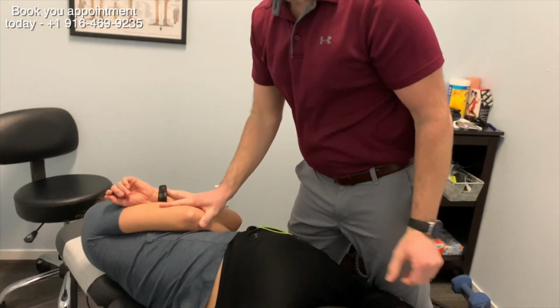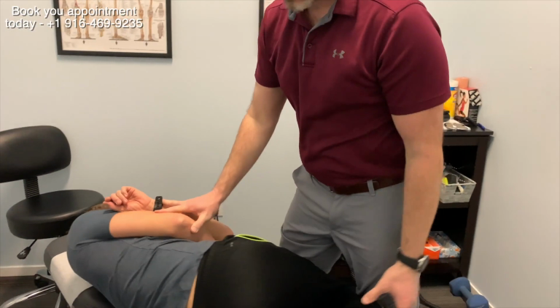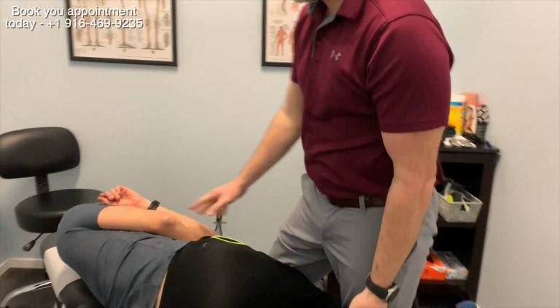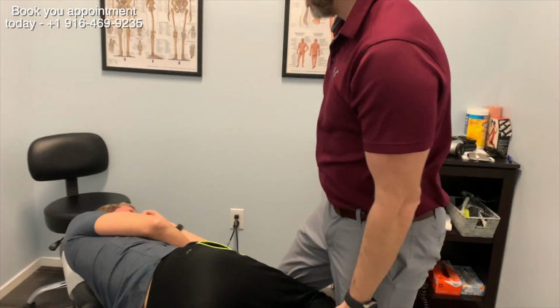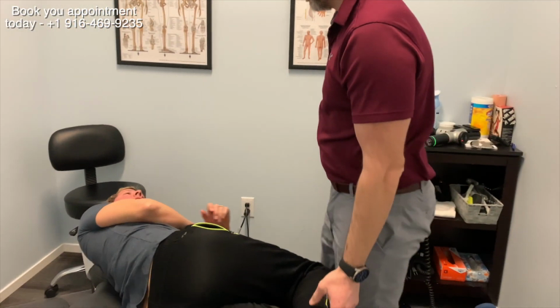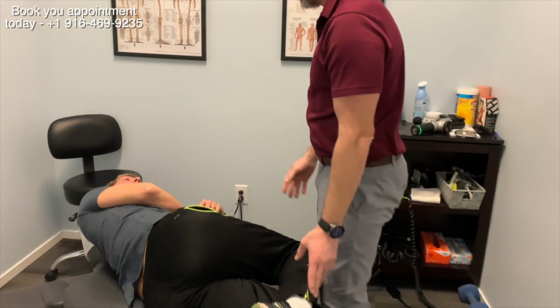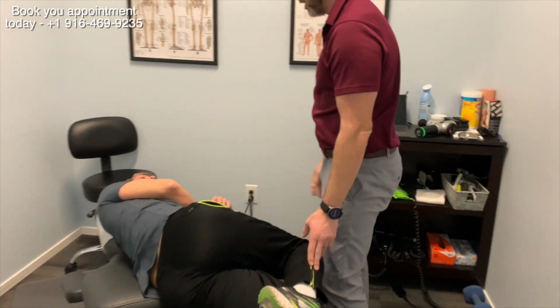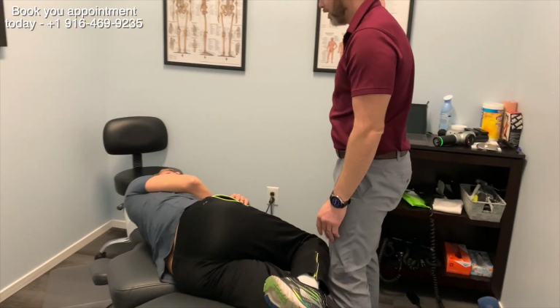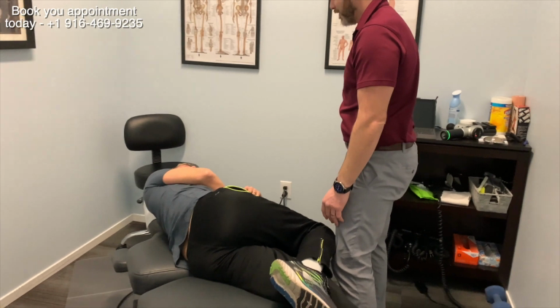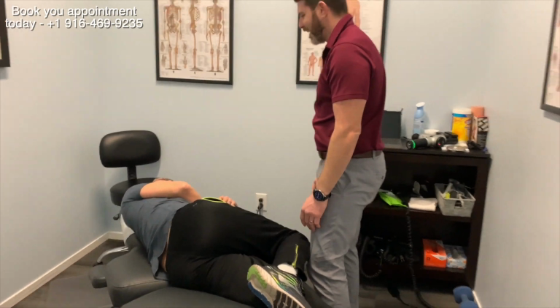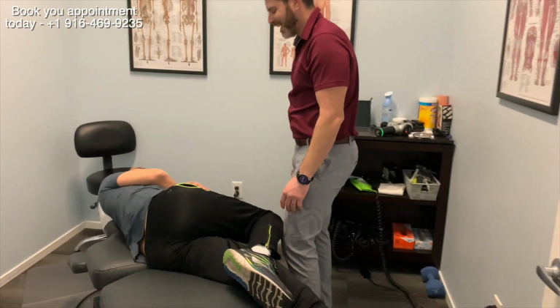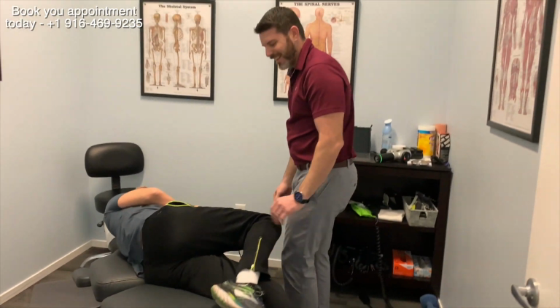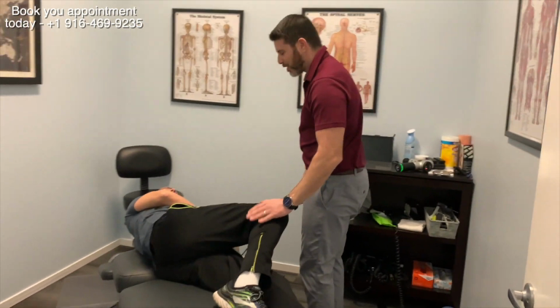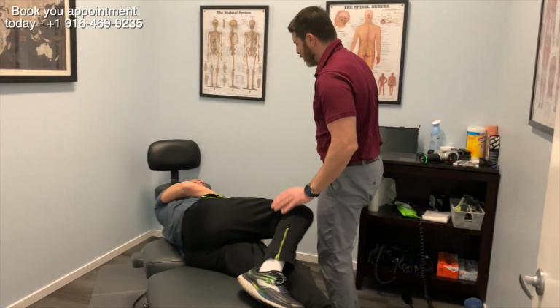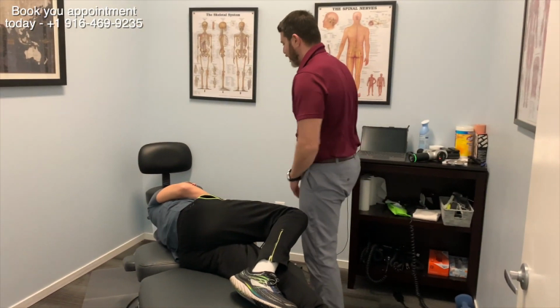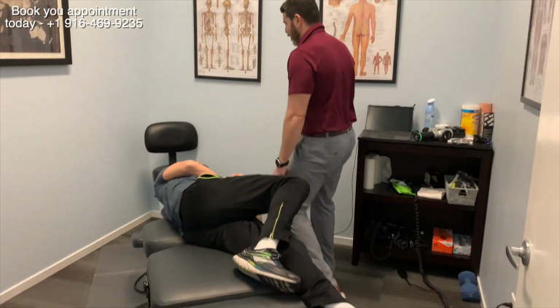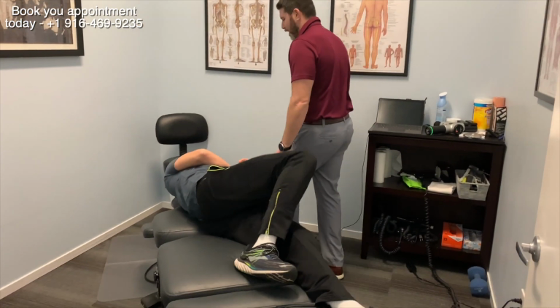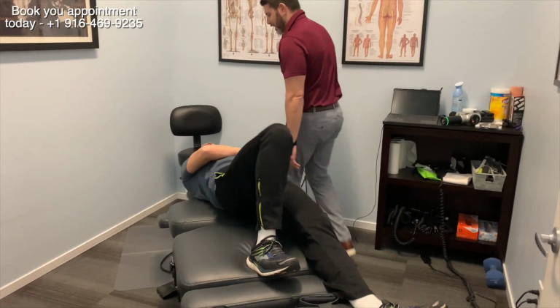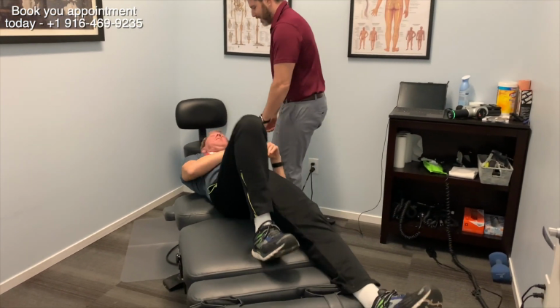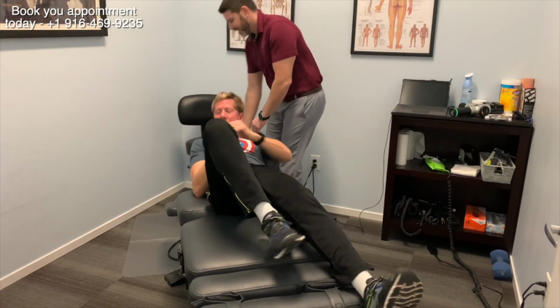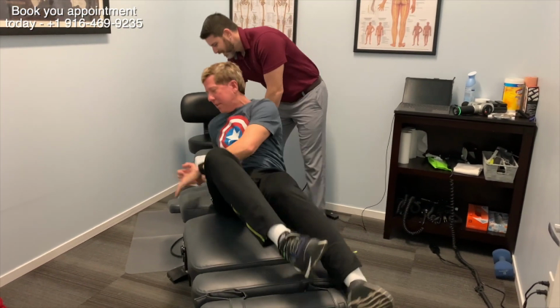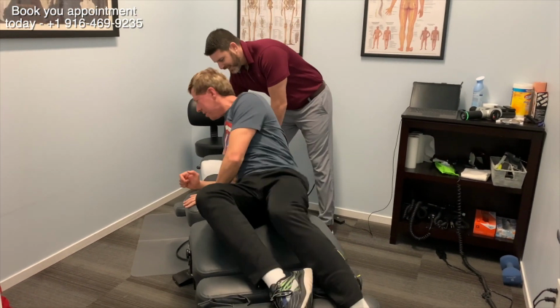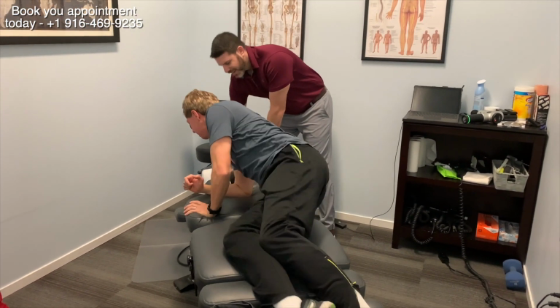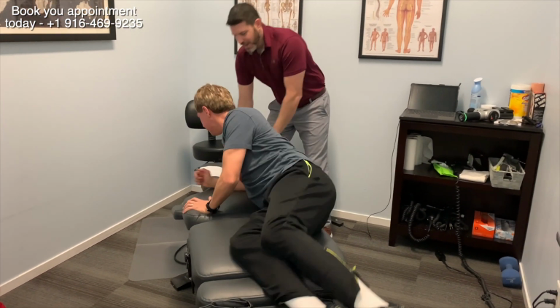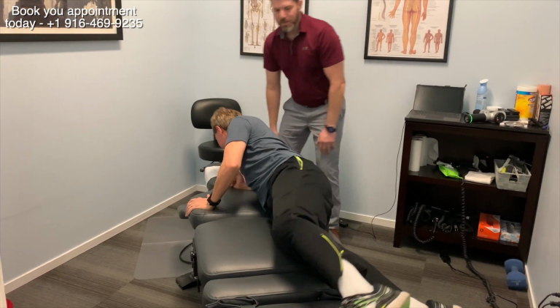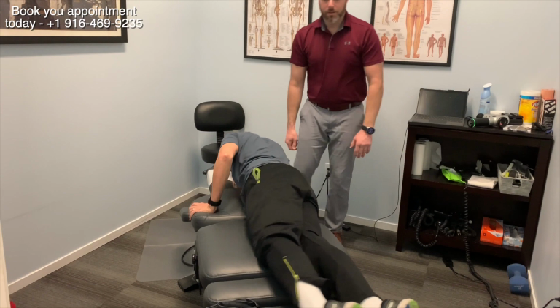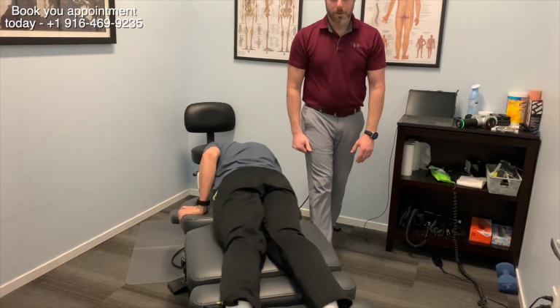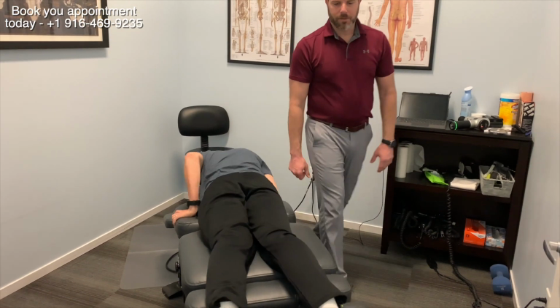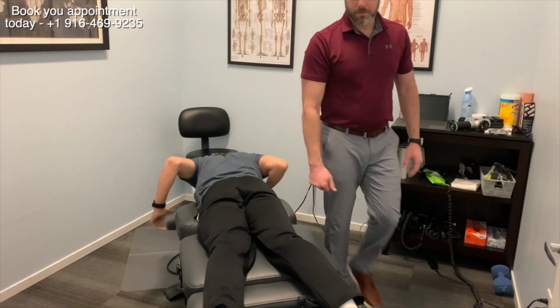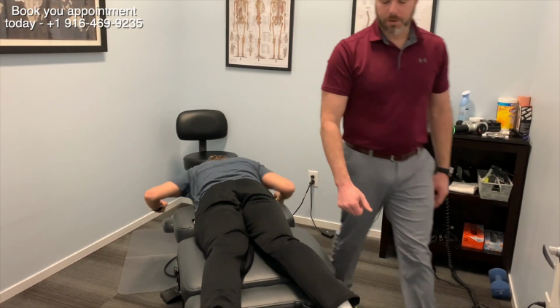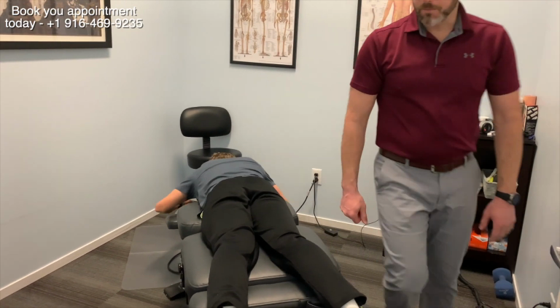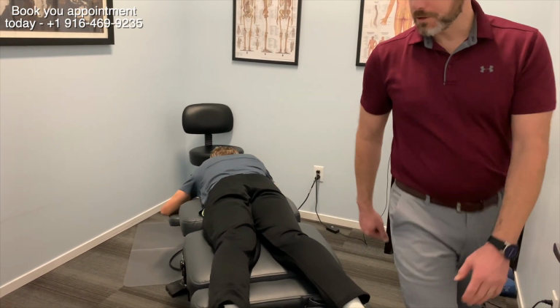That's feeling better. I heard it popped just before. Let's go on your tummy. The low back has loosened up for sure.